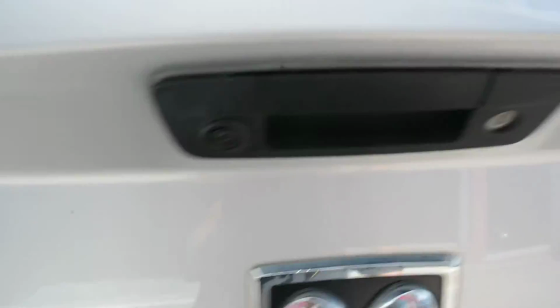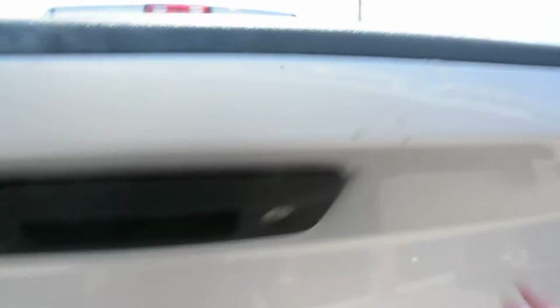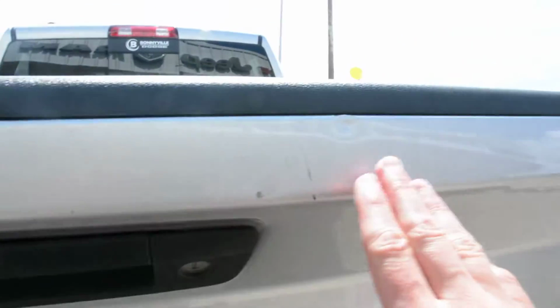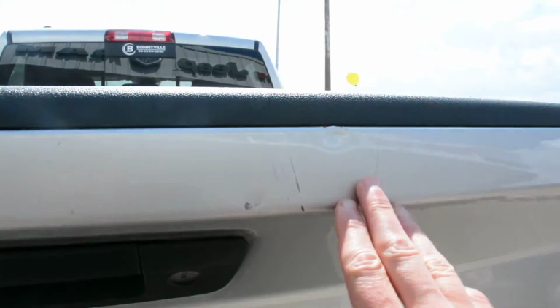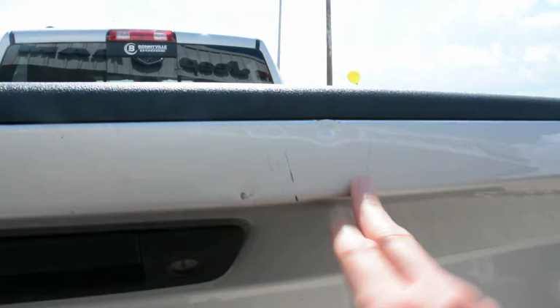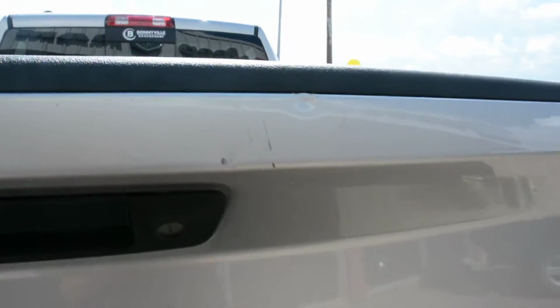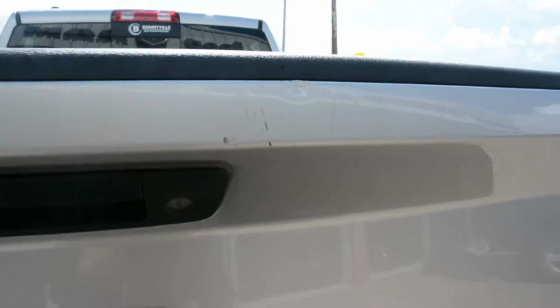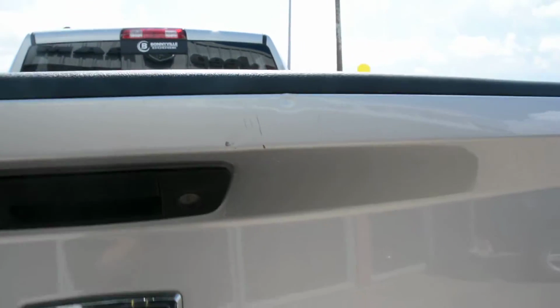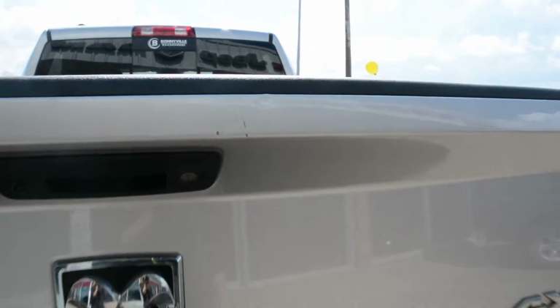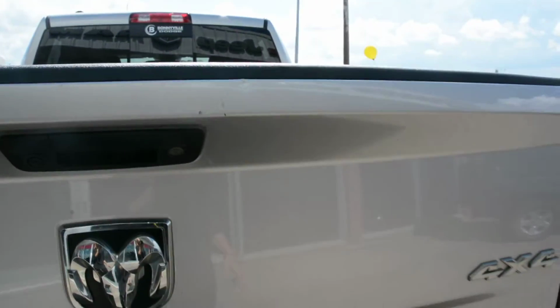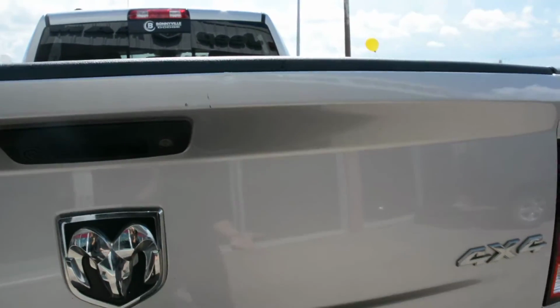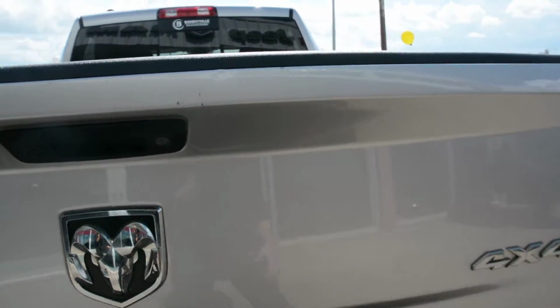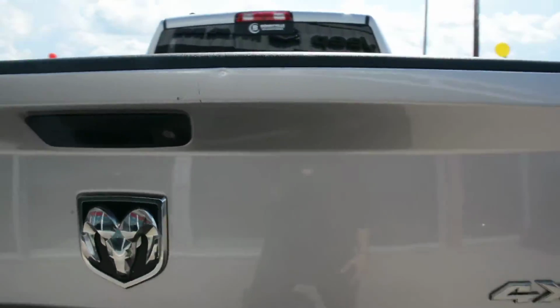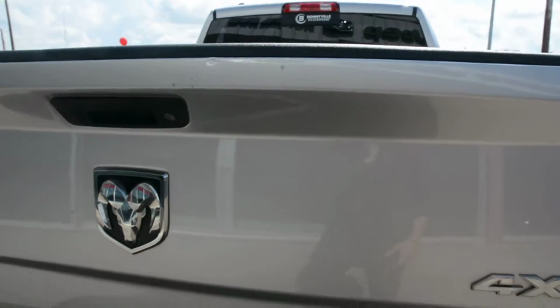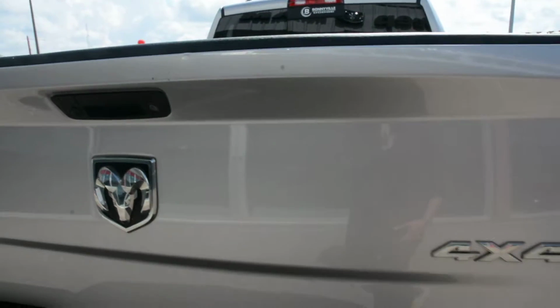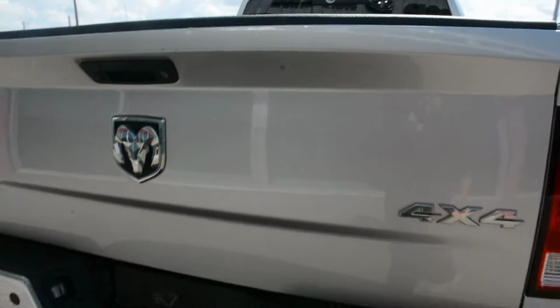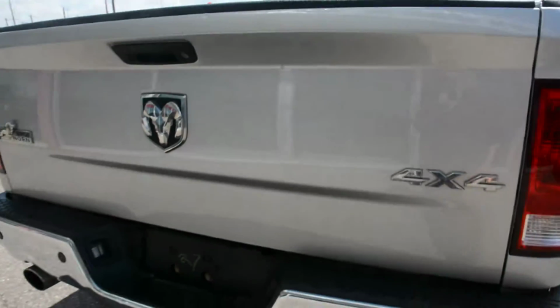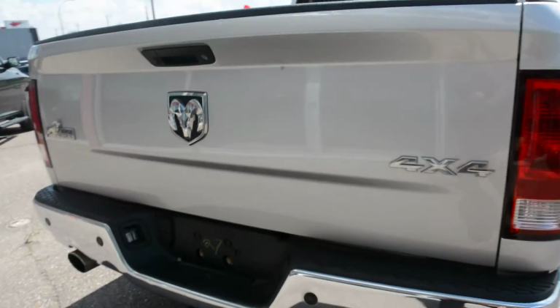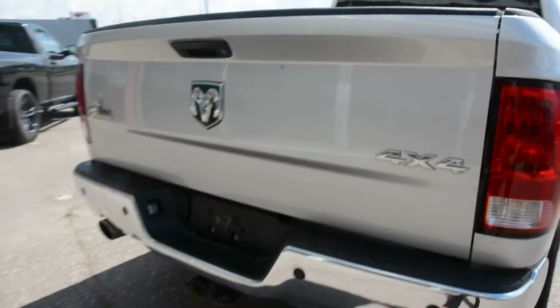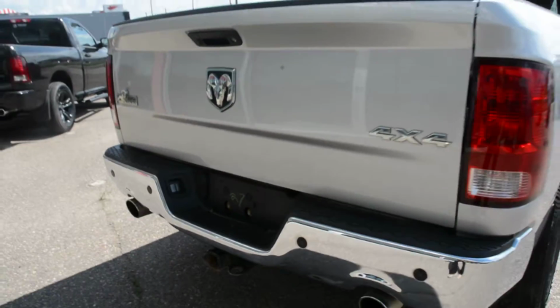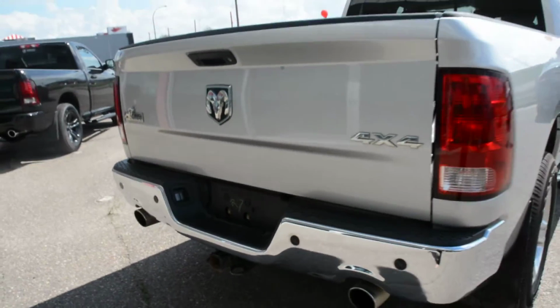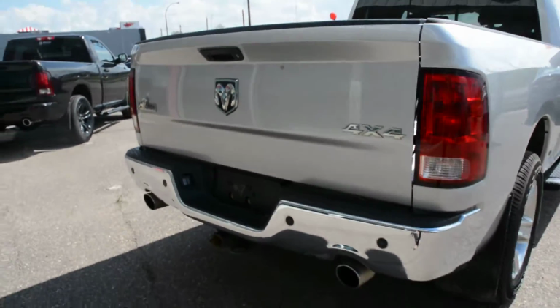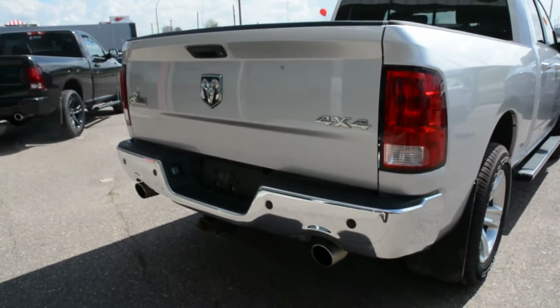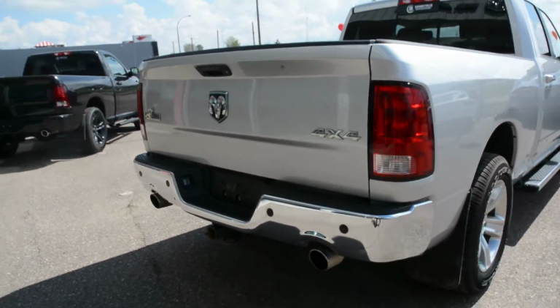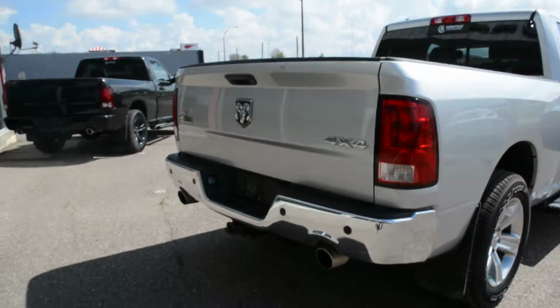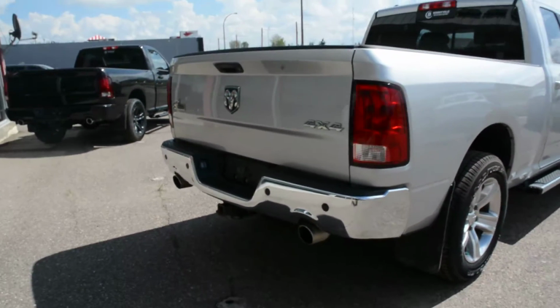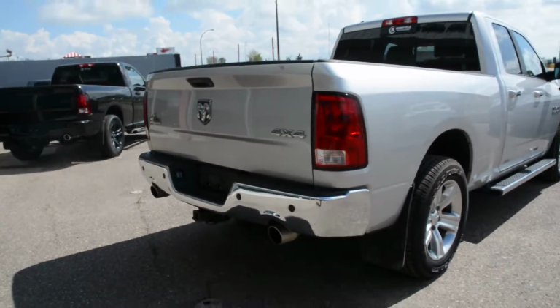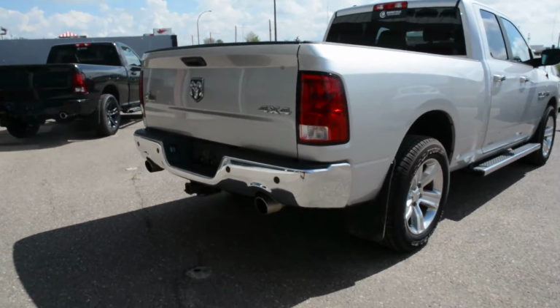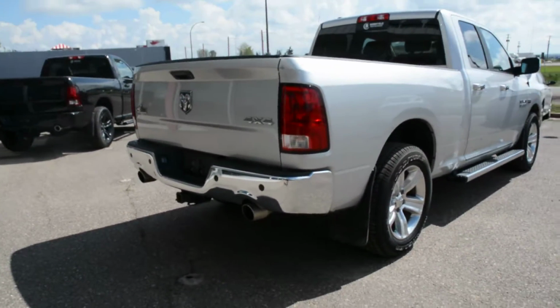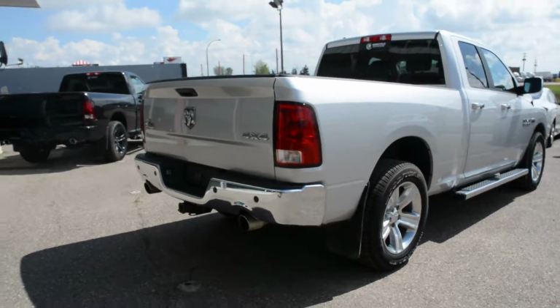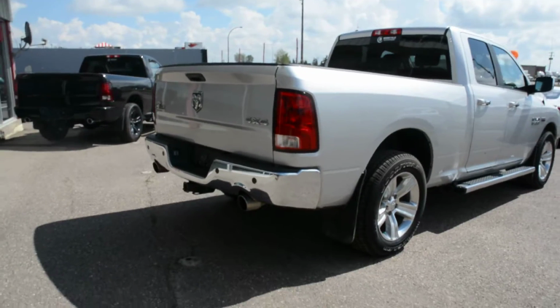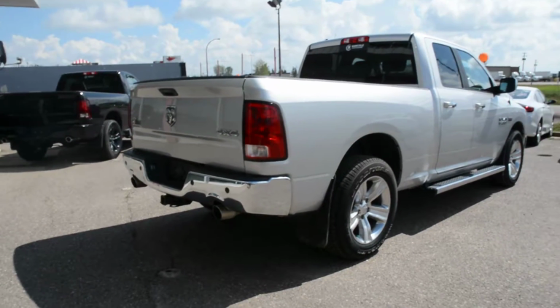Now there are a few small scuffs and such throughout the vehicle just from regular wear and tear. However this unit still drives great and can still offer a very dependable everyday vehicle.